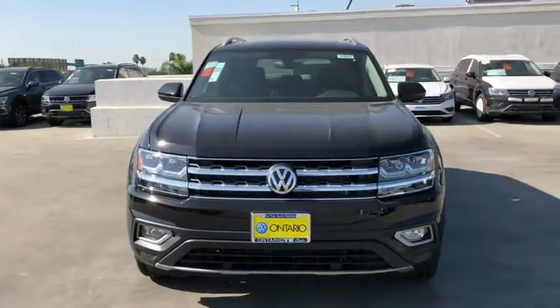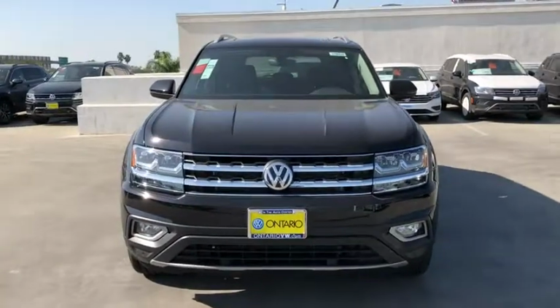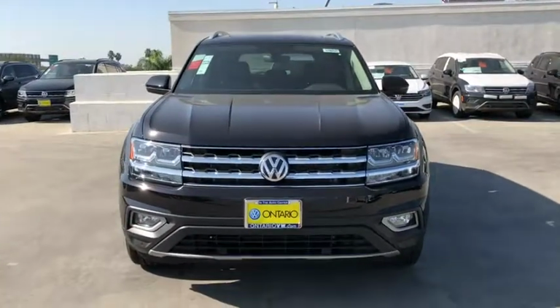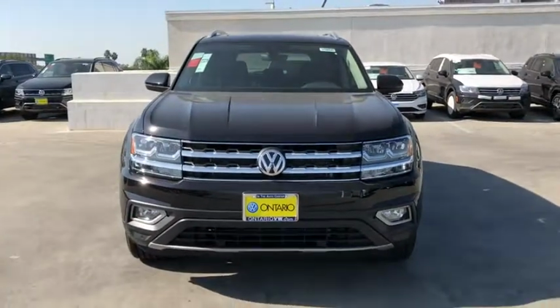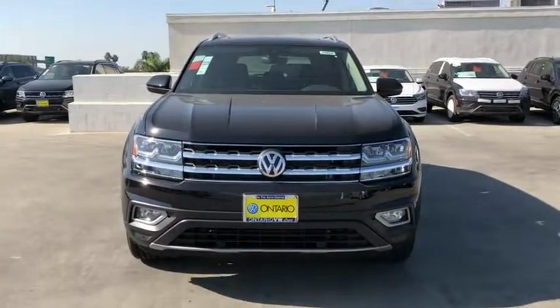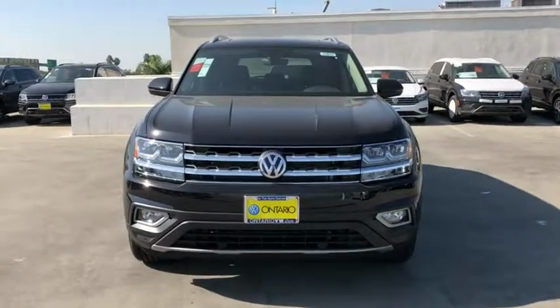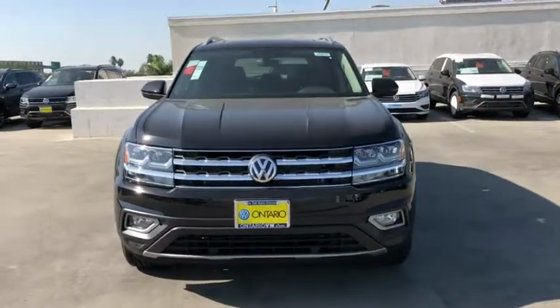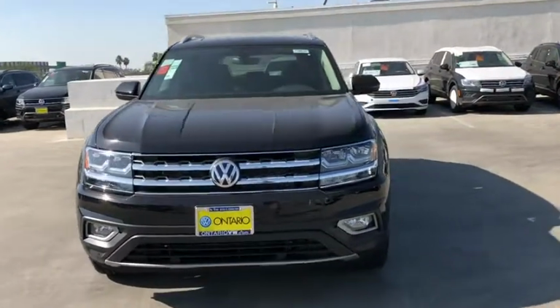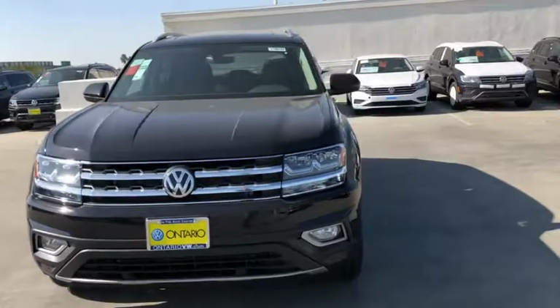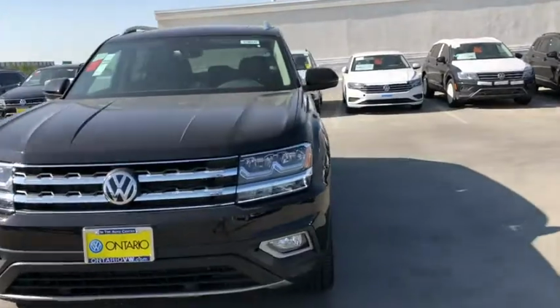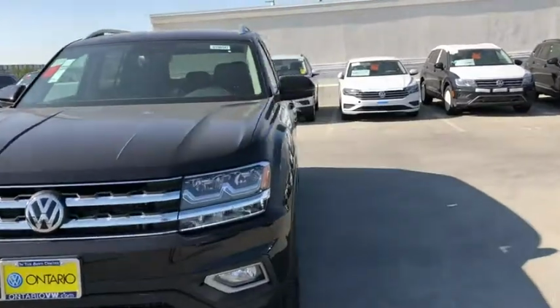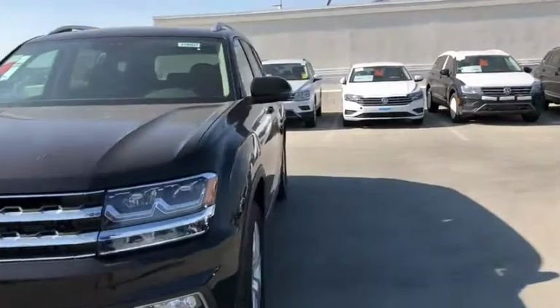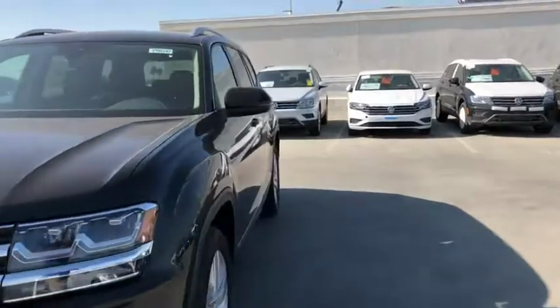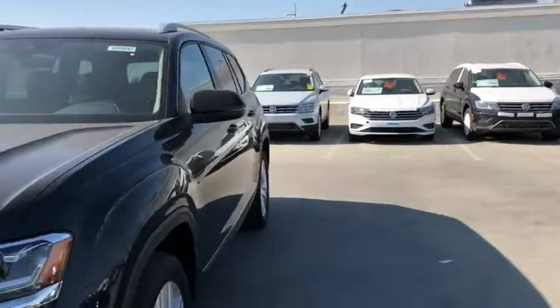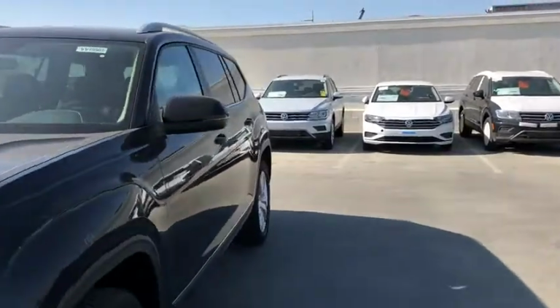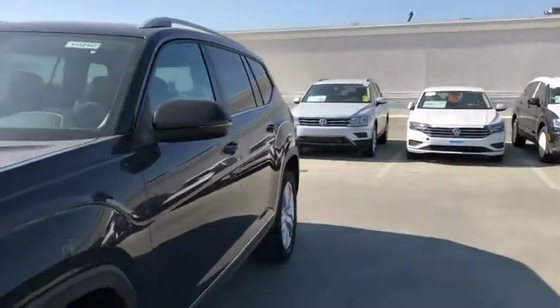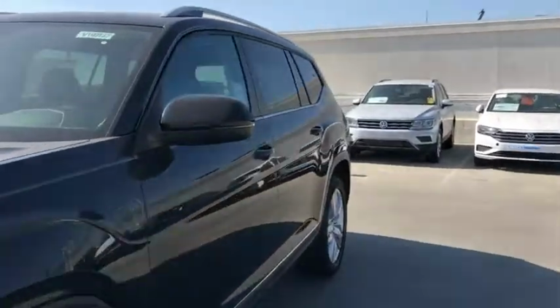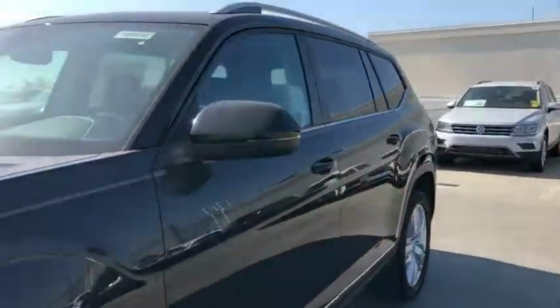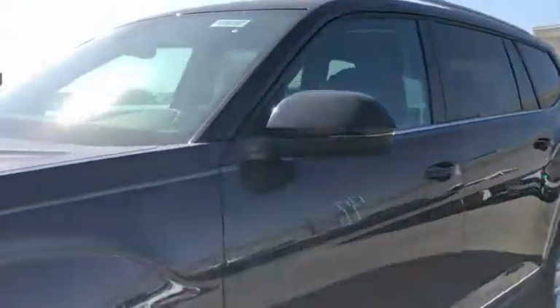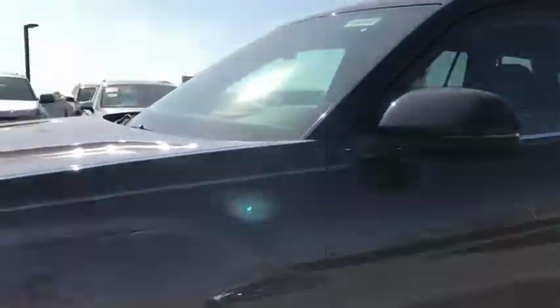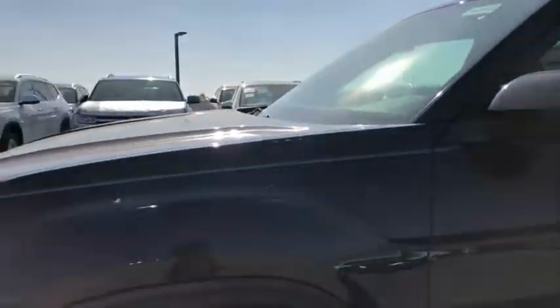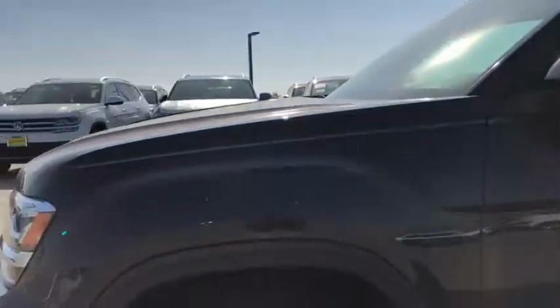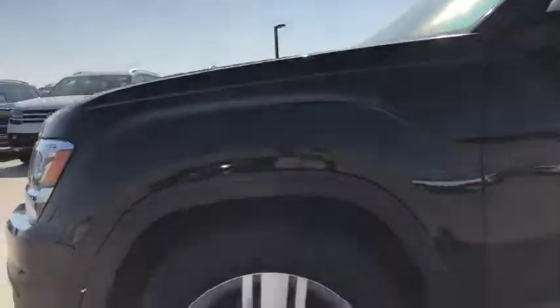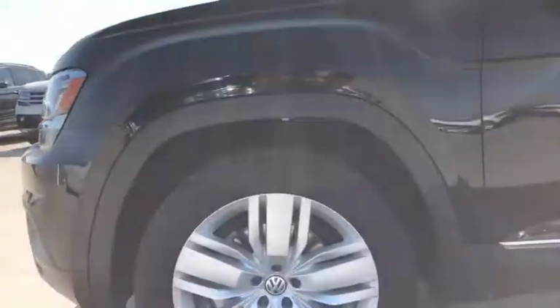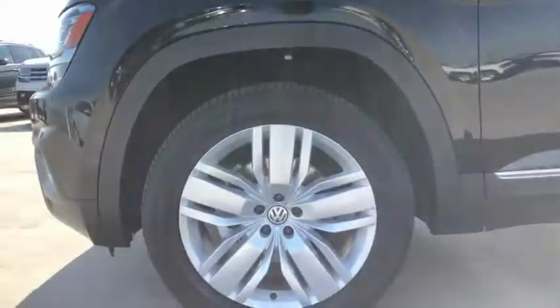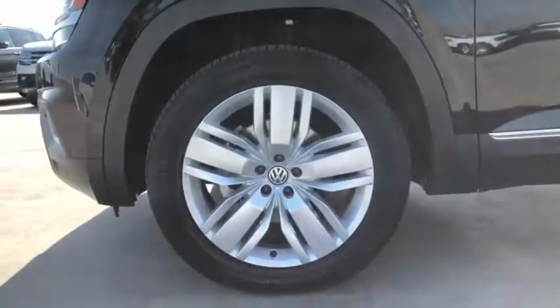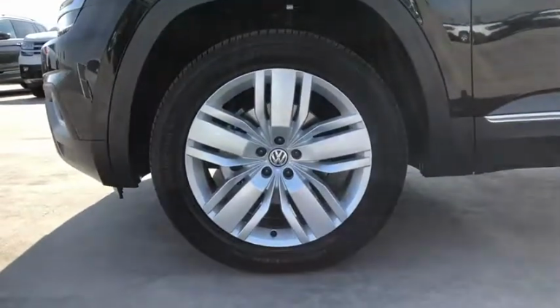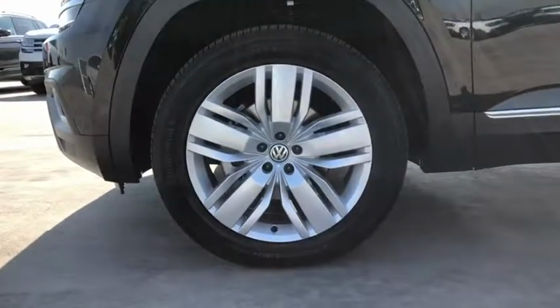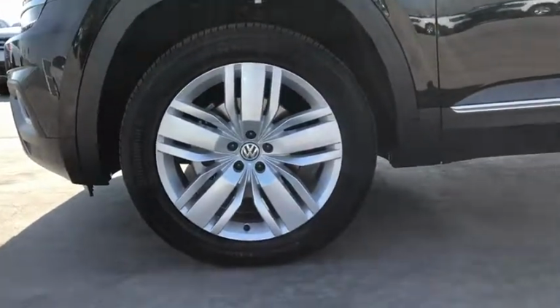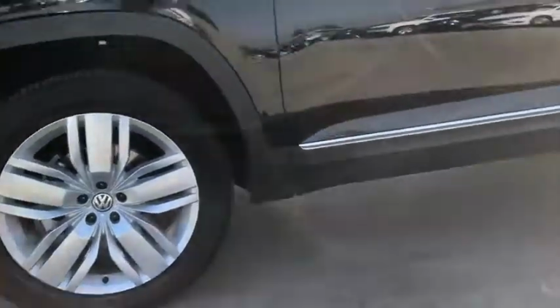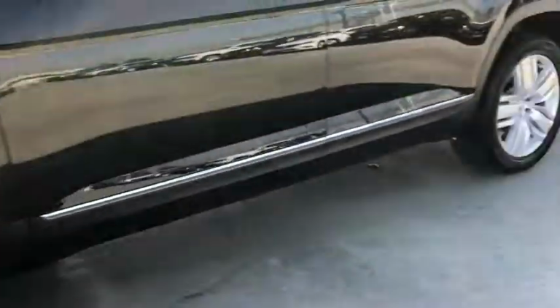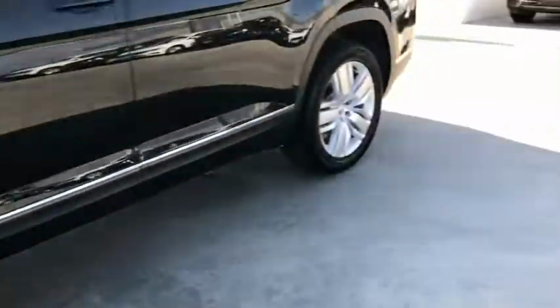Lane departure warning, all-wheel drive, backup camera, tow hitch, Bluetooth, leather-wrapped steering wheel, adjustable steering wheel, power steering, cruise control, aluminum wheels.